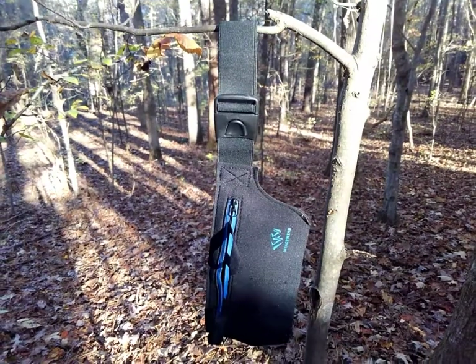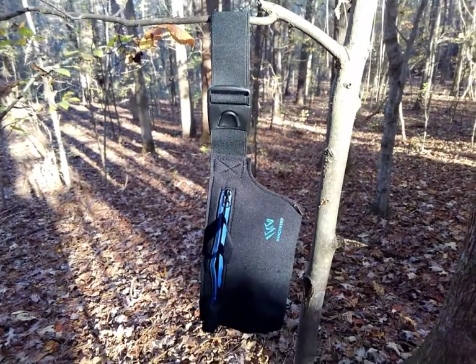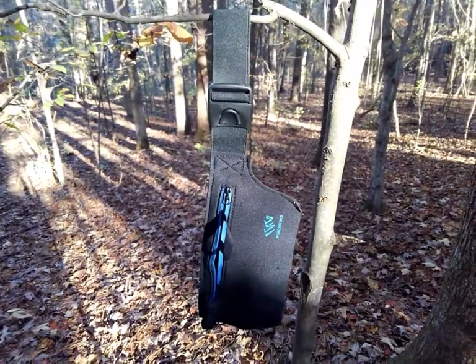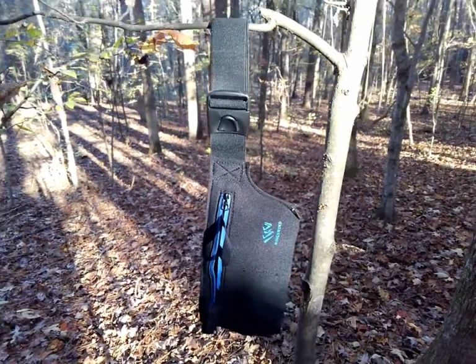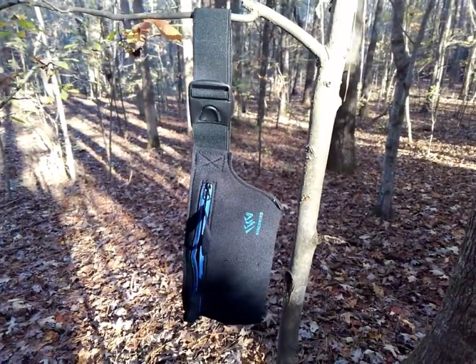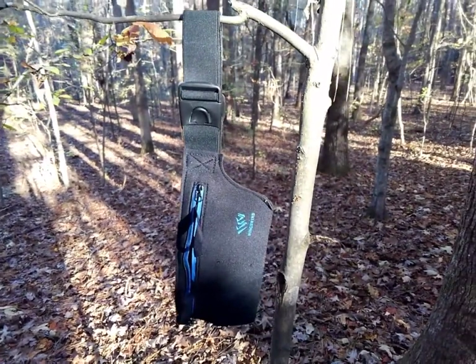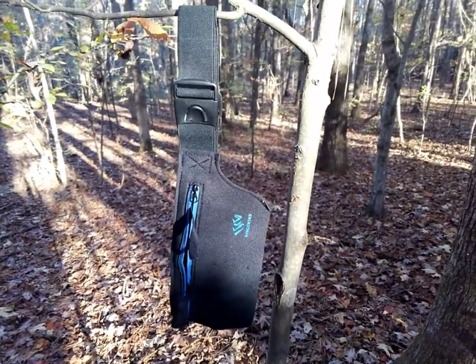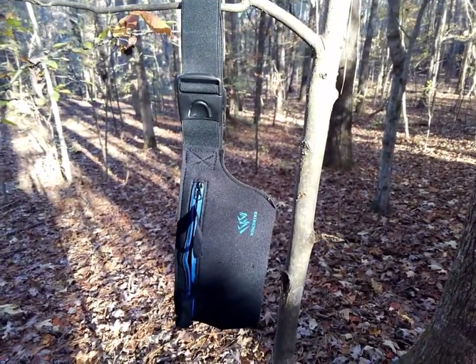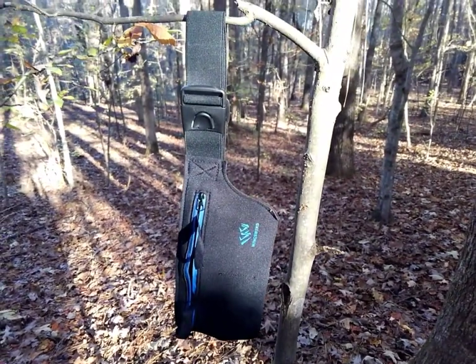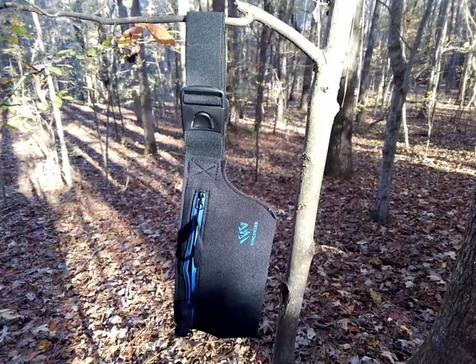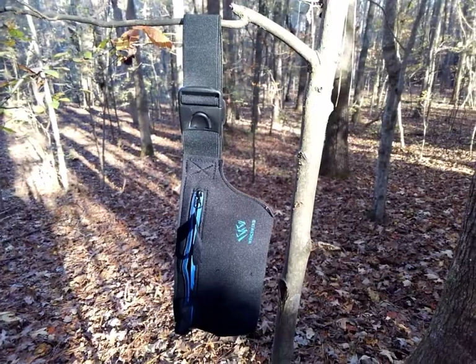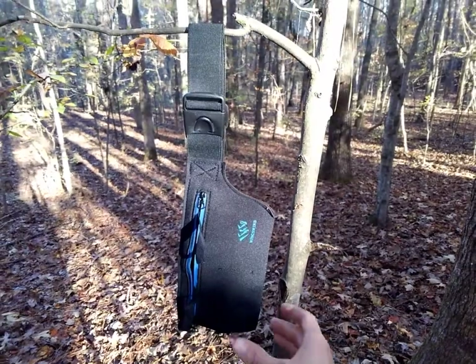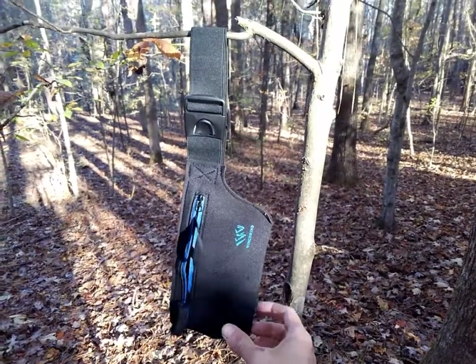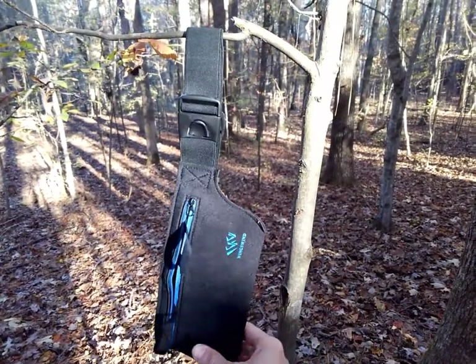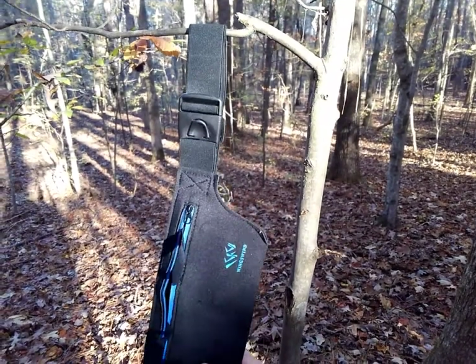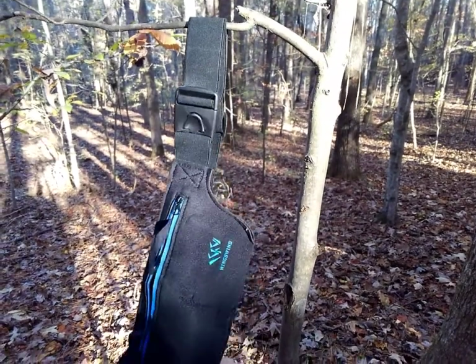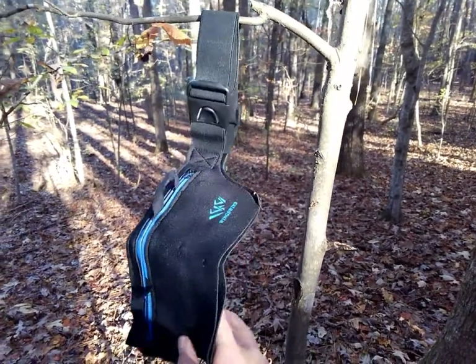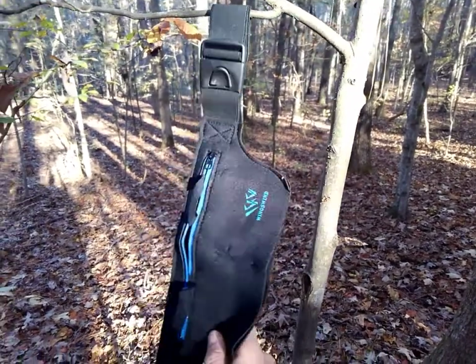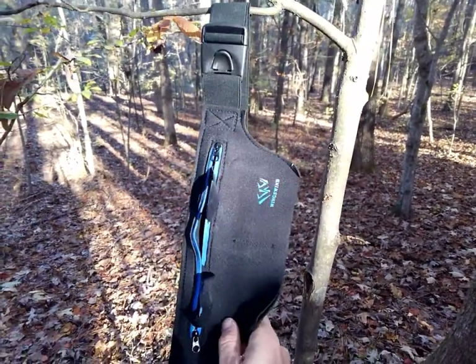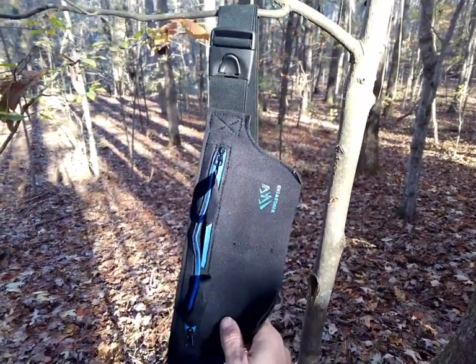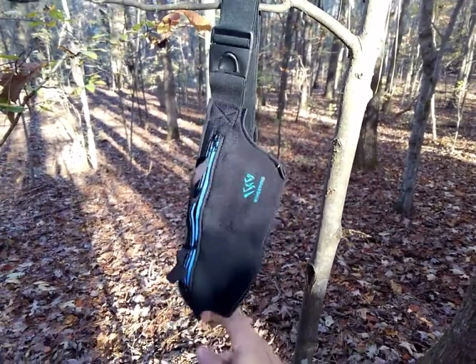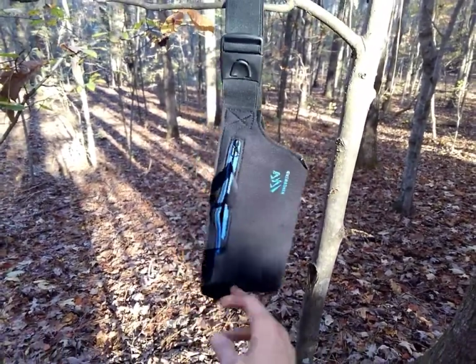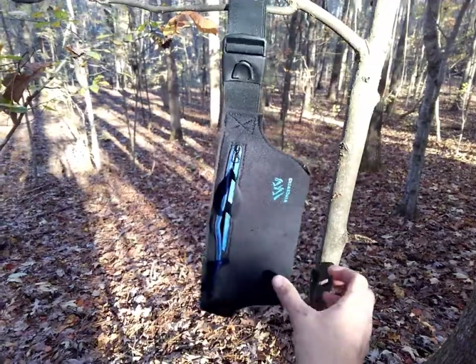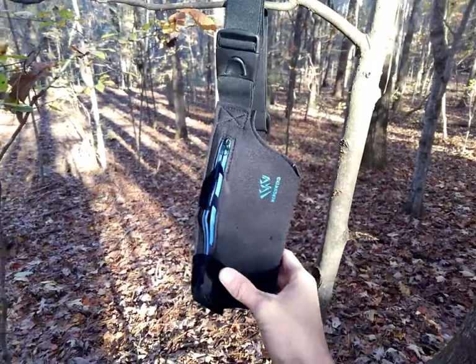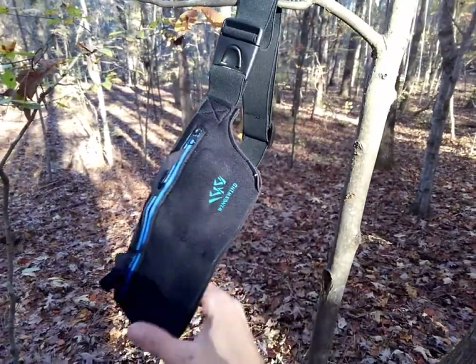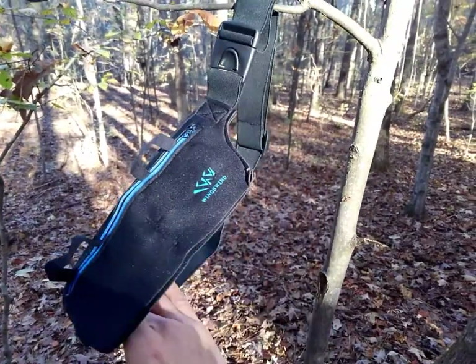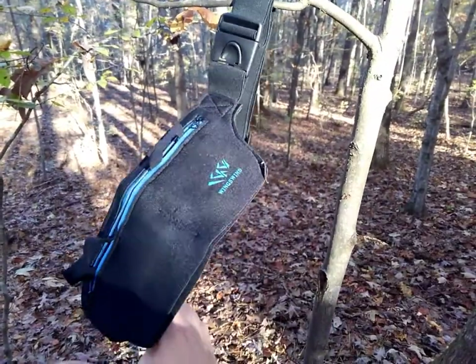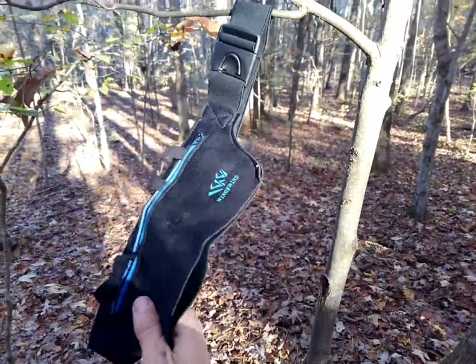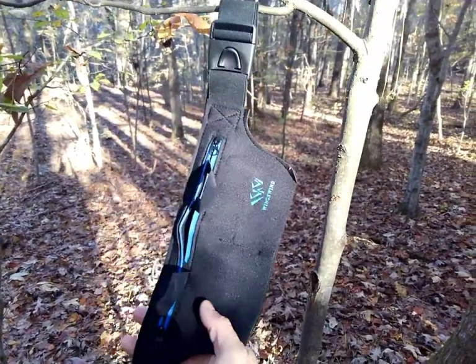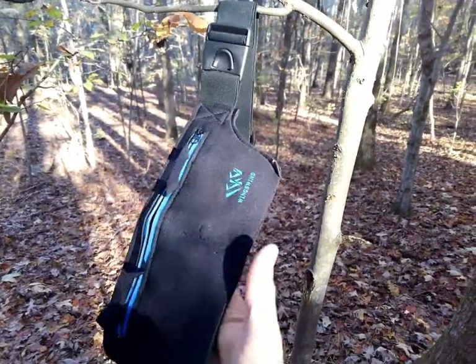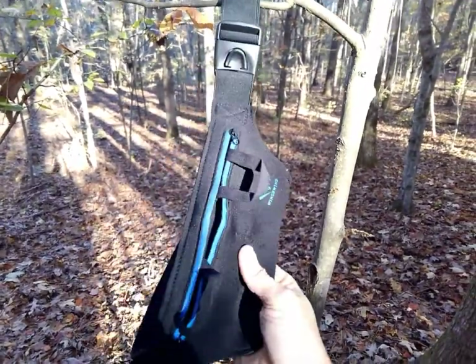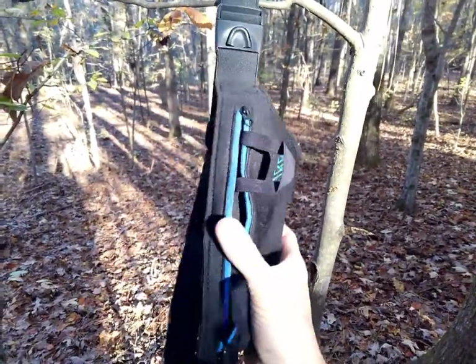Hey everybody, I've got the Wings Wind Belly Band Holster here to review for you today. I wrote a review about it on my blog. It looks like a fanny pack — there's just no way around it.